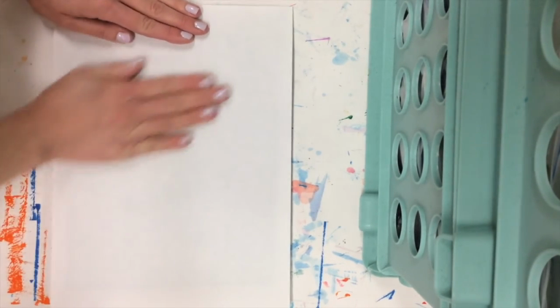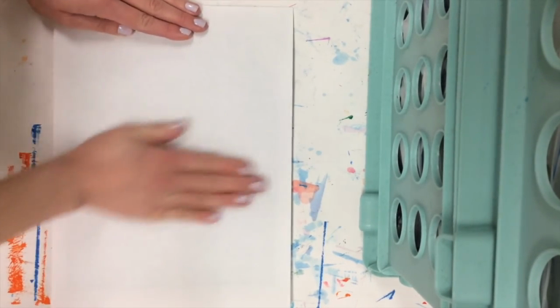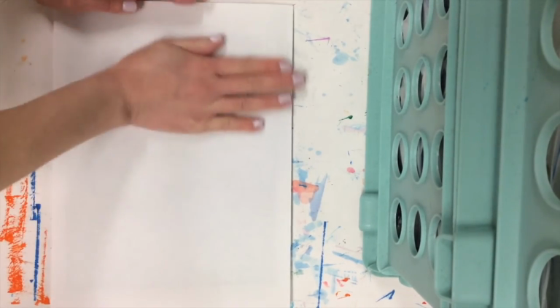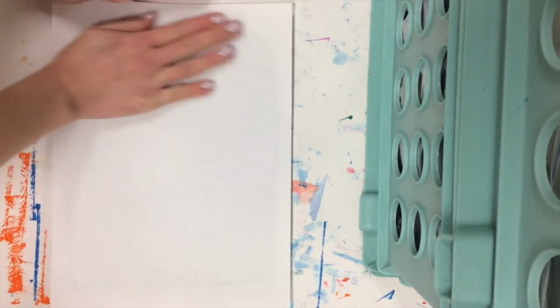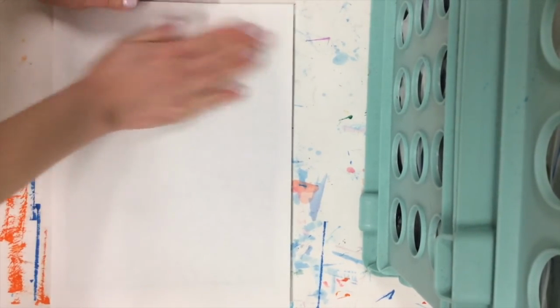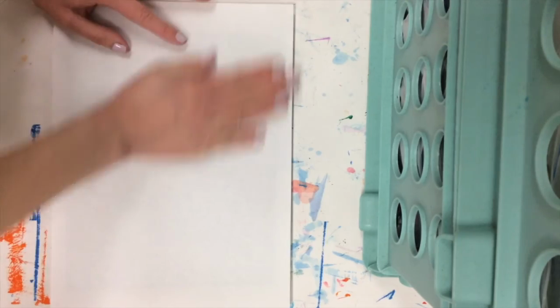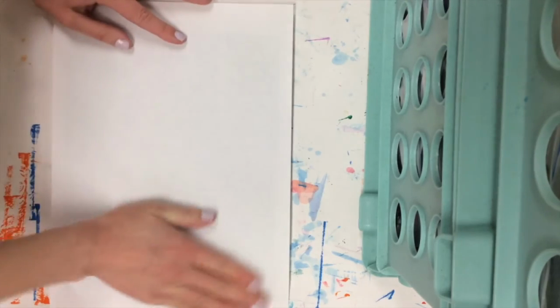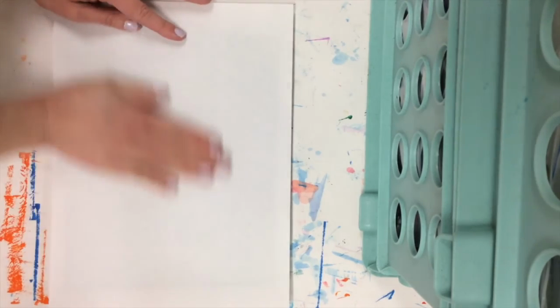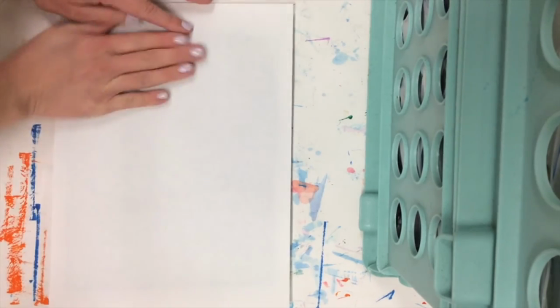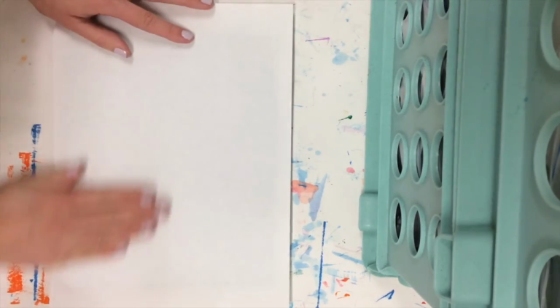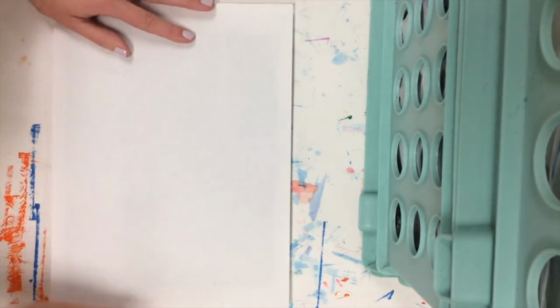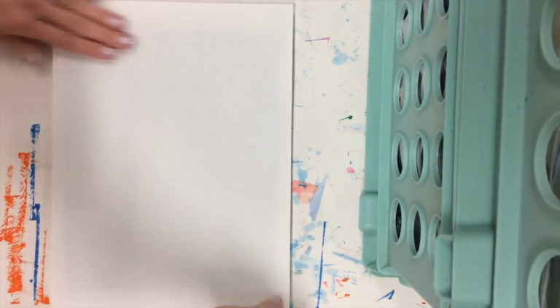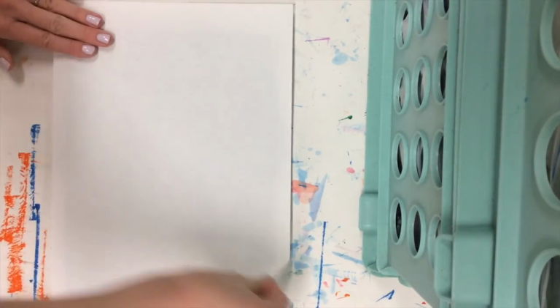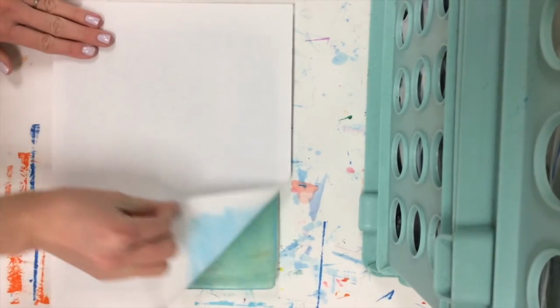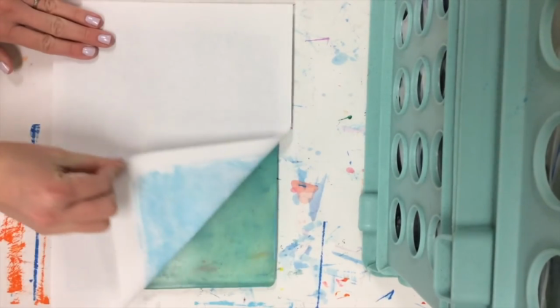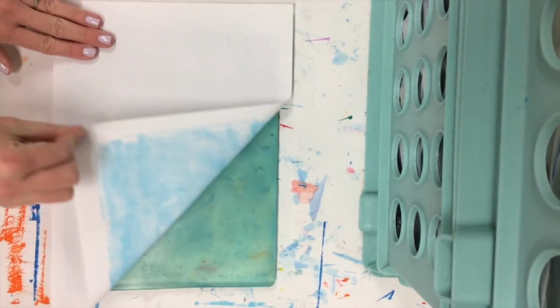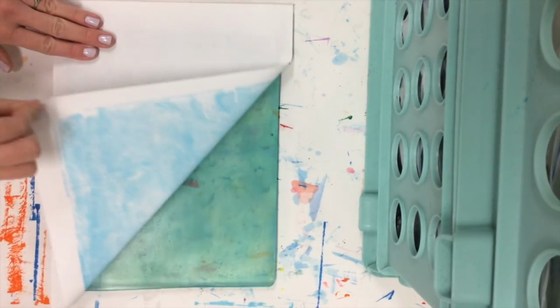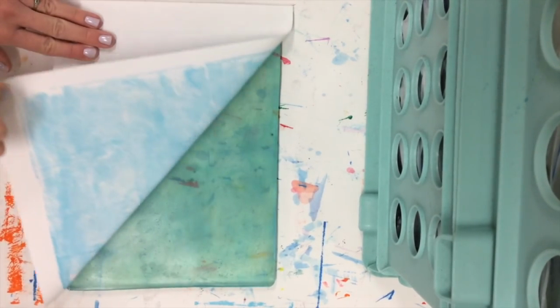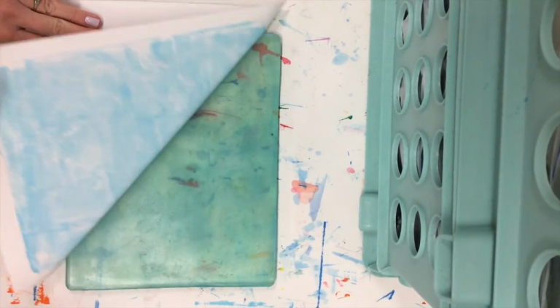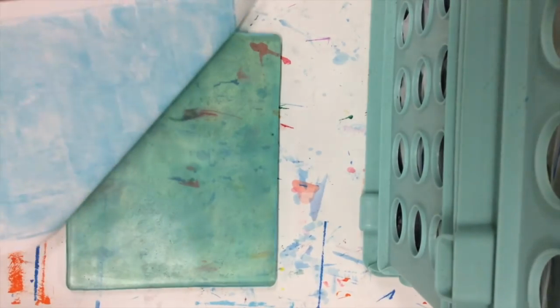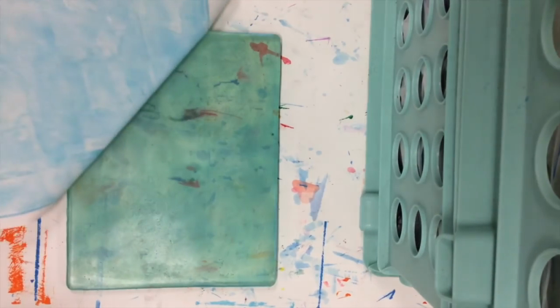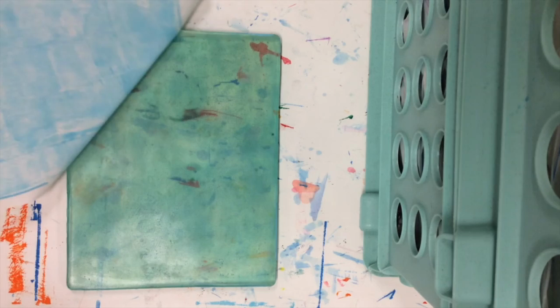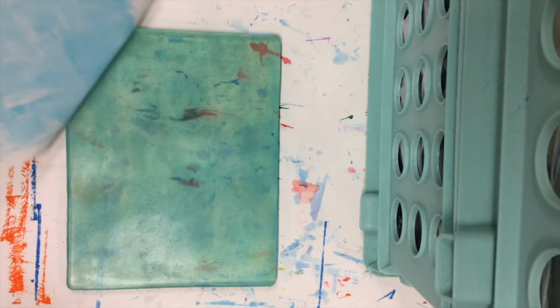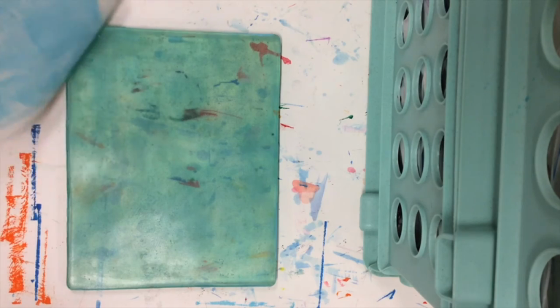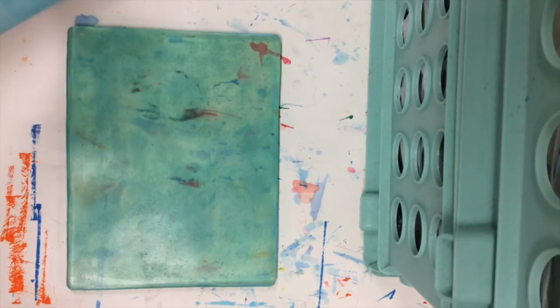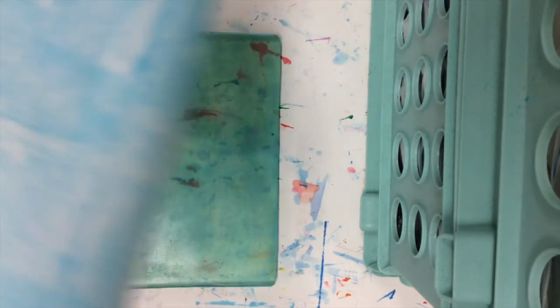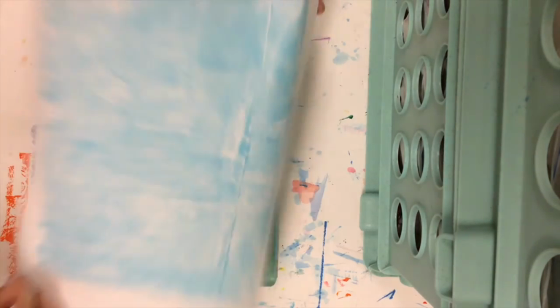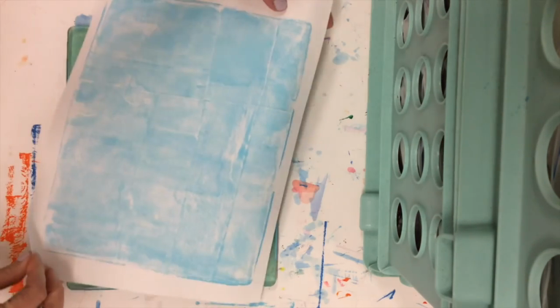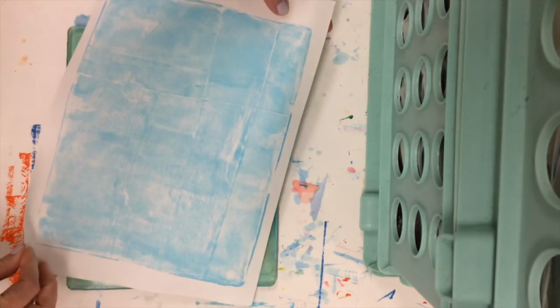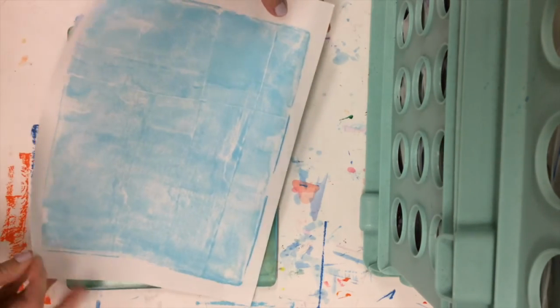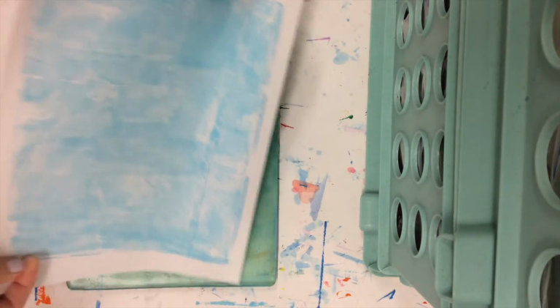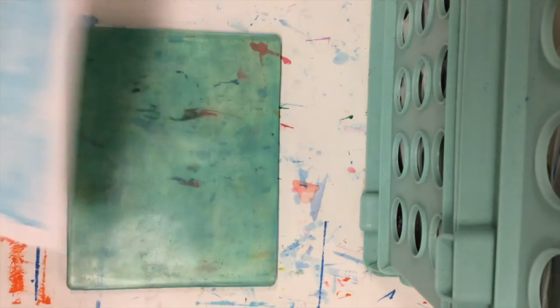When you add the paper this time you might want to rub a little bit harder — we call this one your ghost print. It's the ghost or after-image that was left.